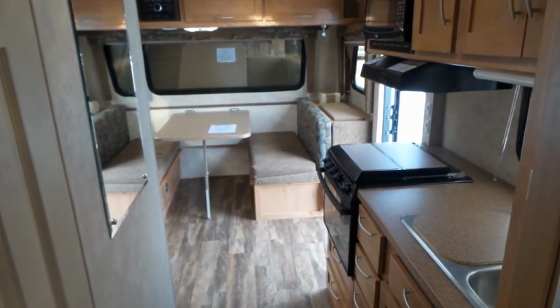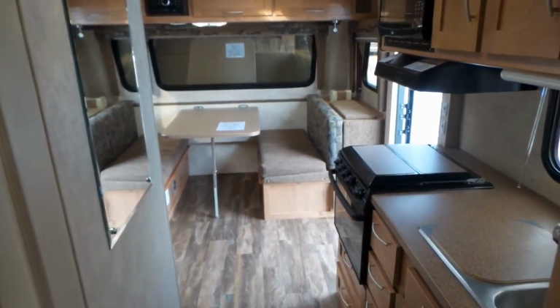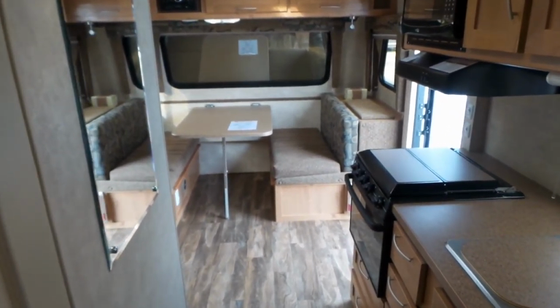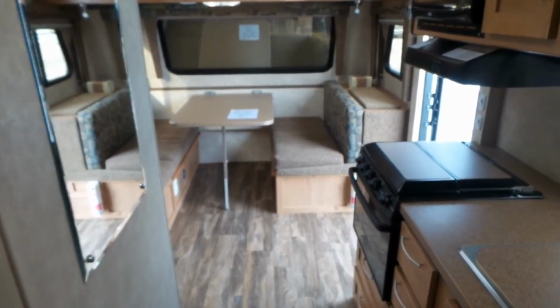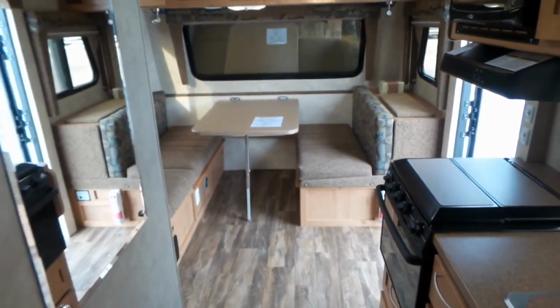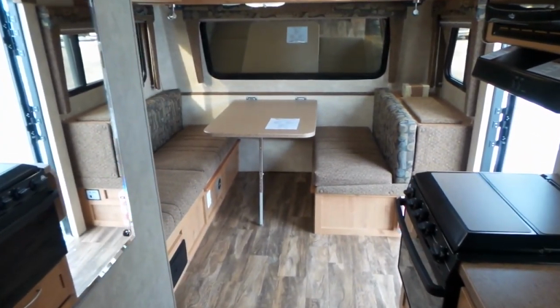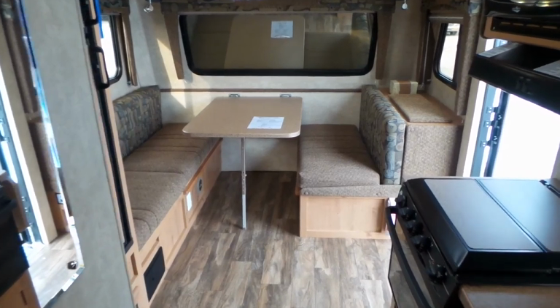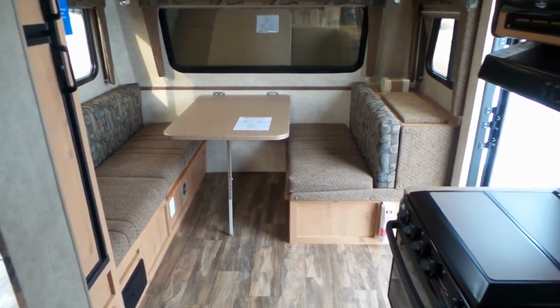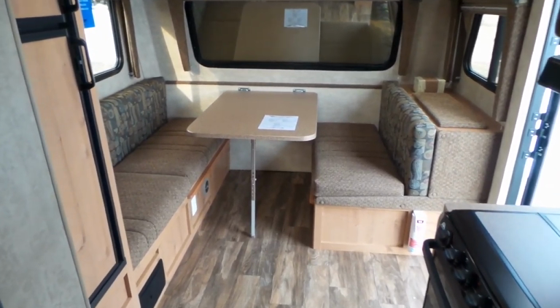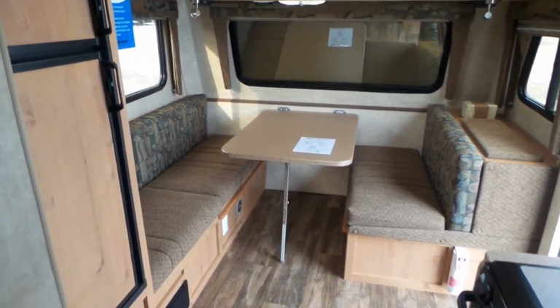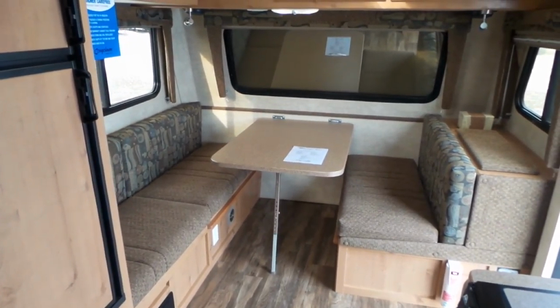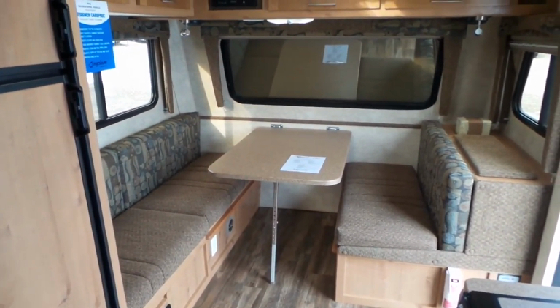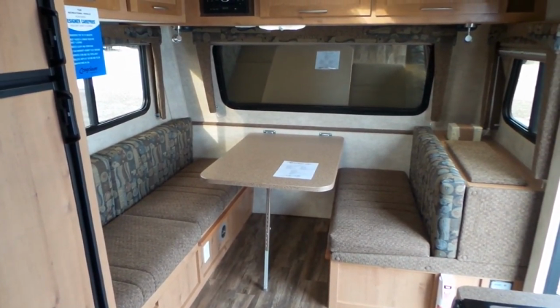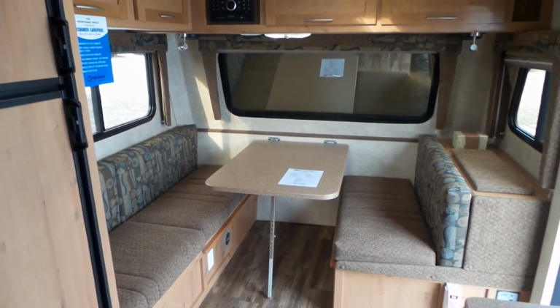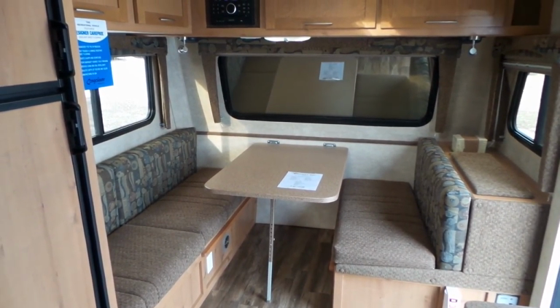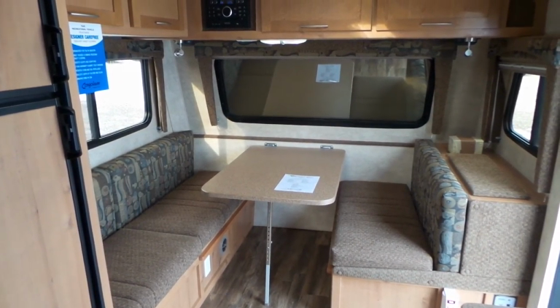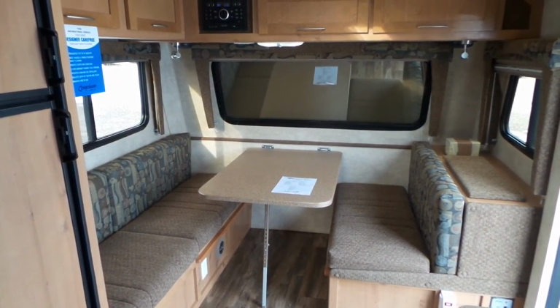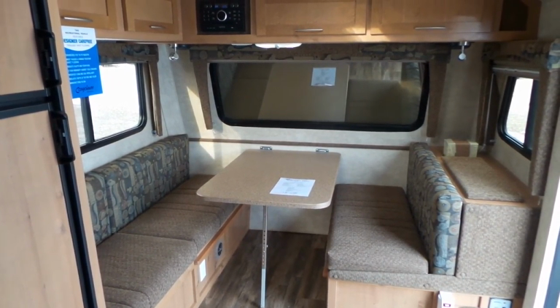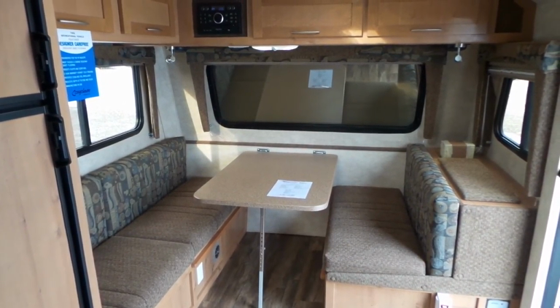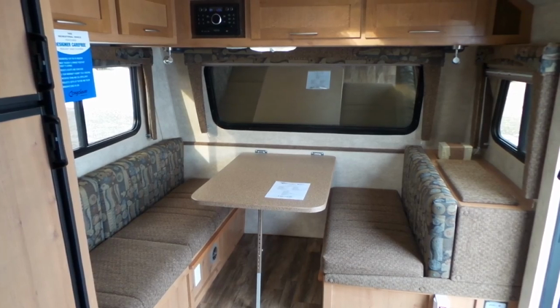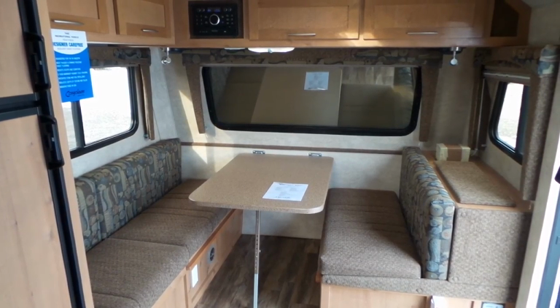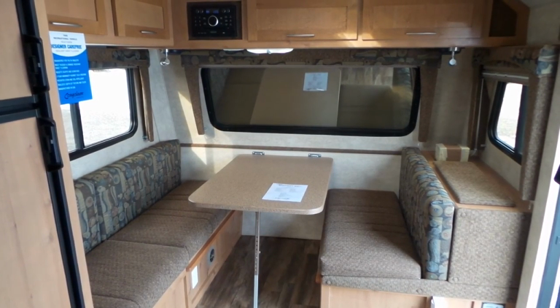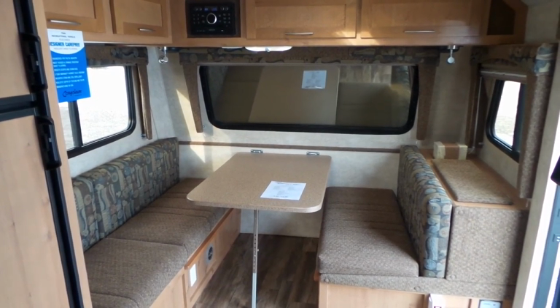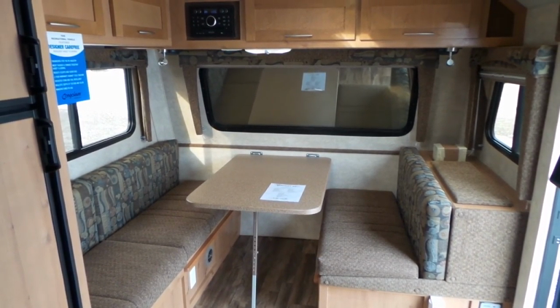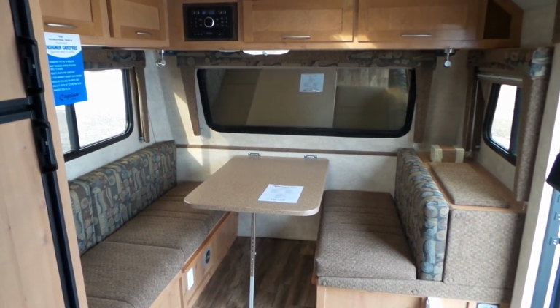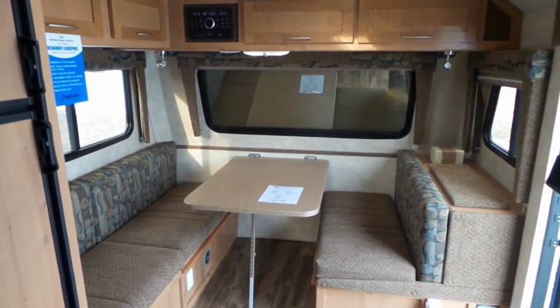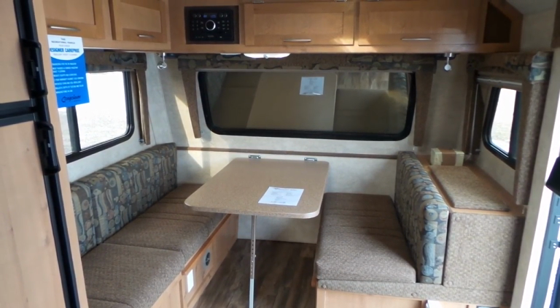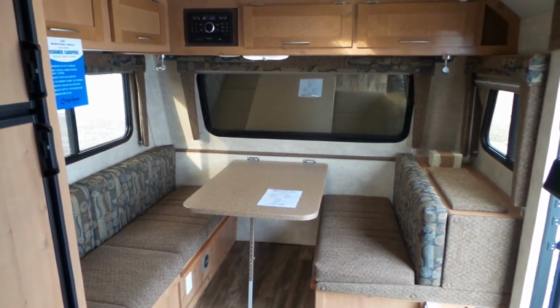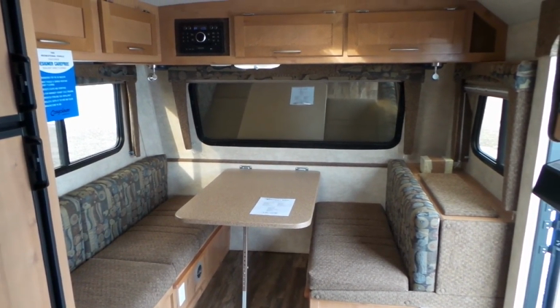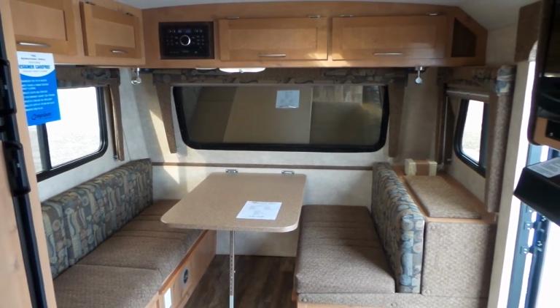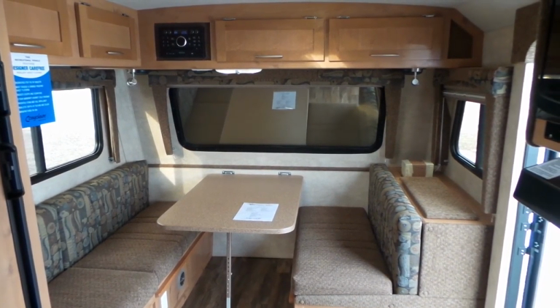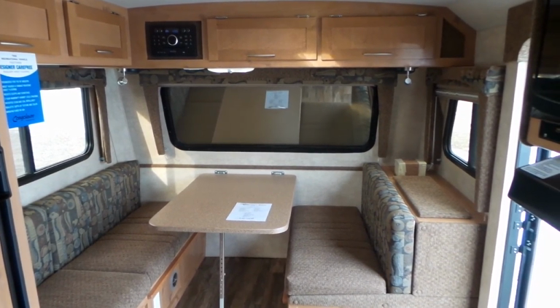If you have any questions on this unit, please feel free to give us a call here at Mike Roseman RV, or you can email me directly and I'll answer your questions at jeff@rosemanrv.com.